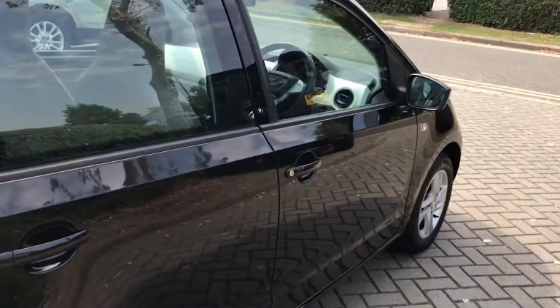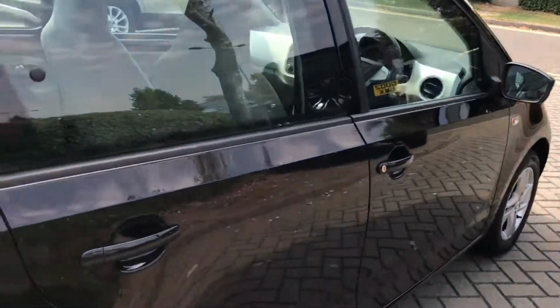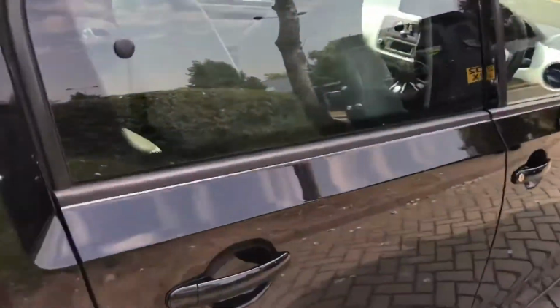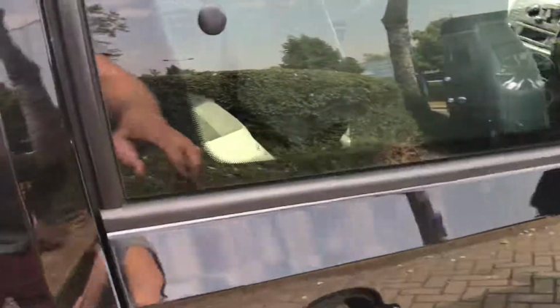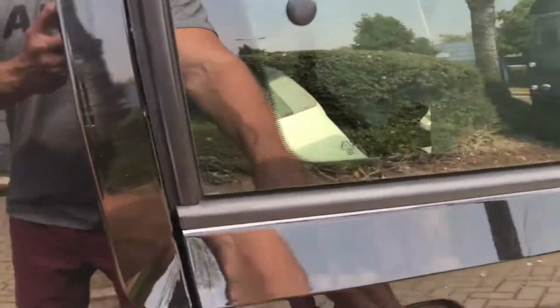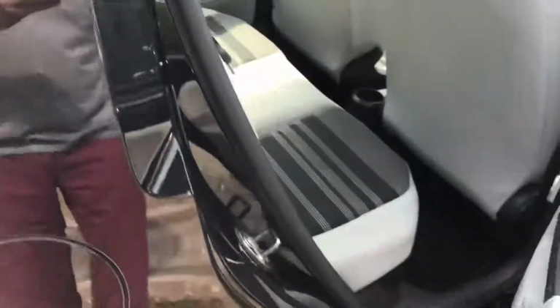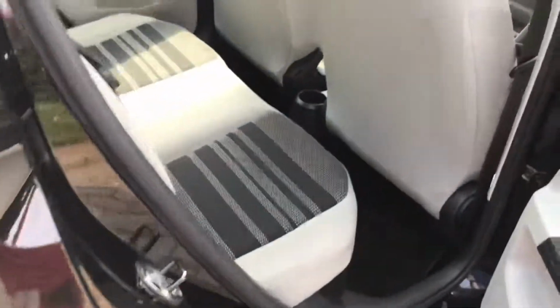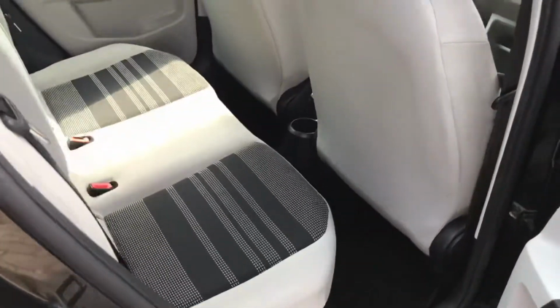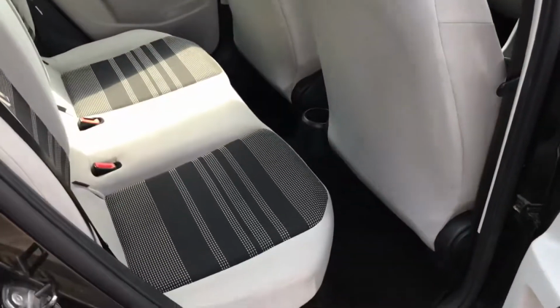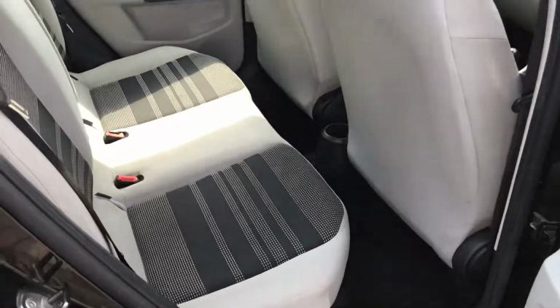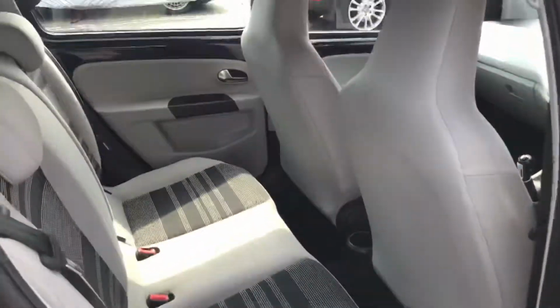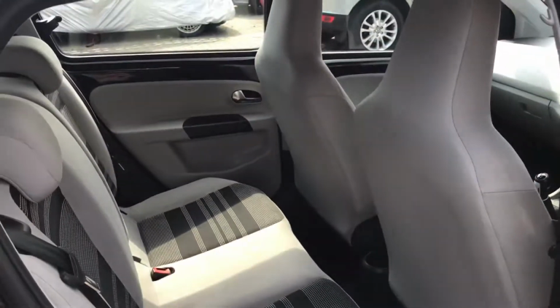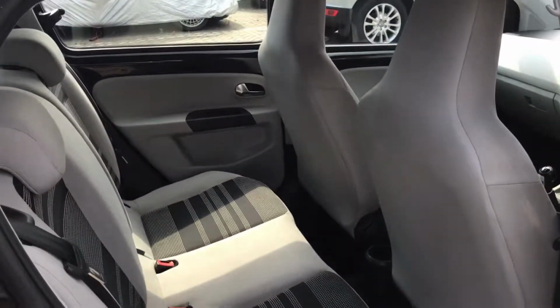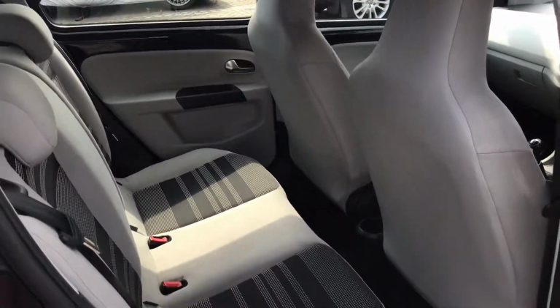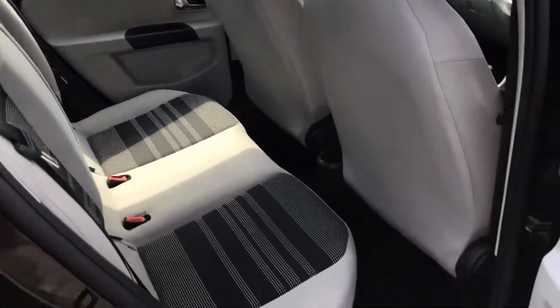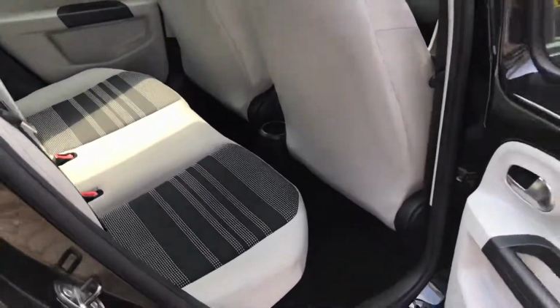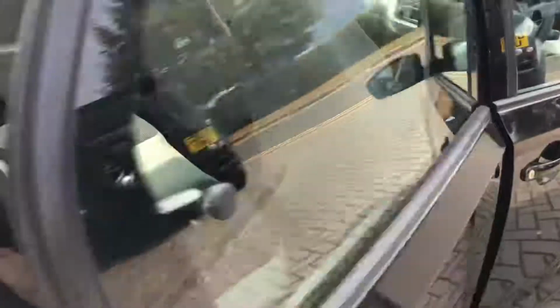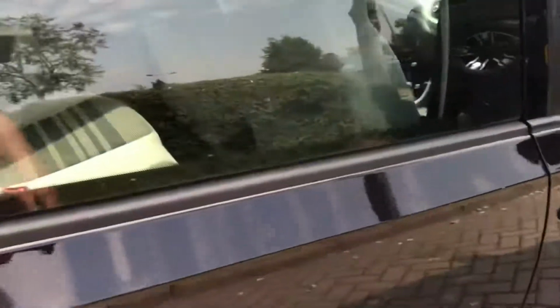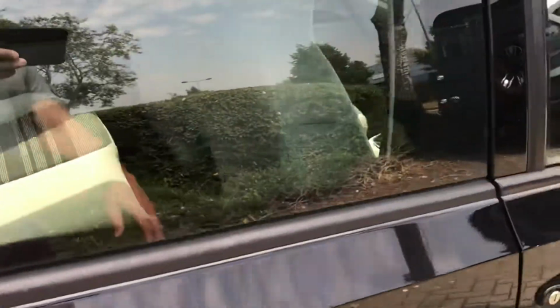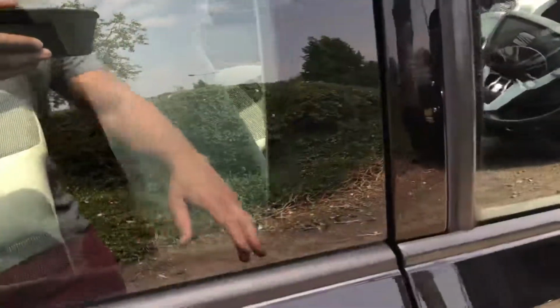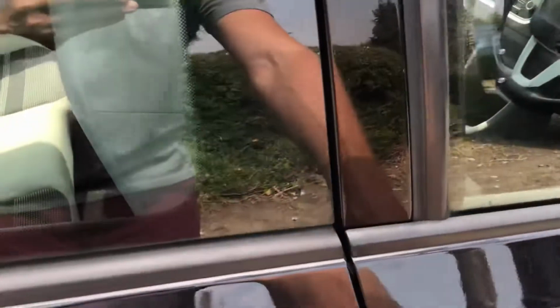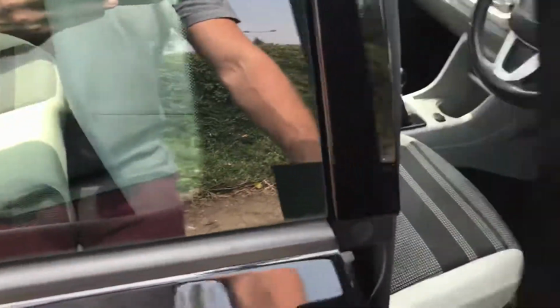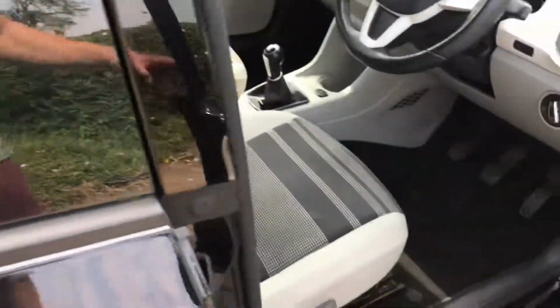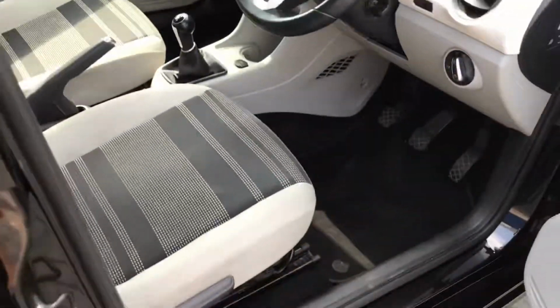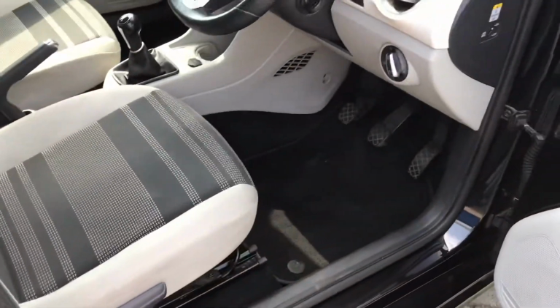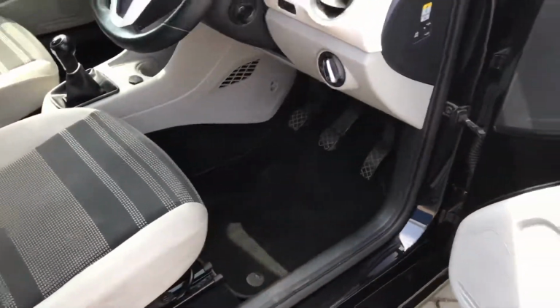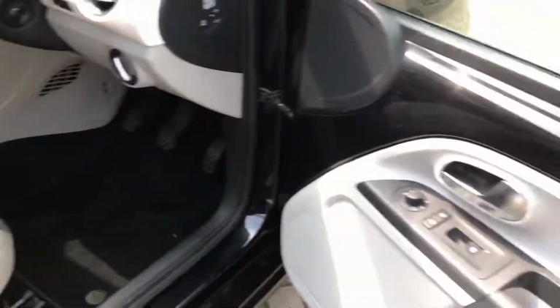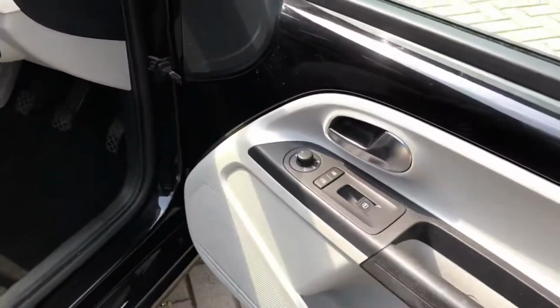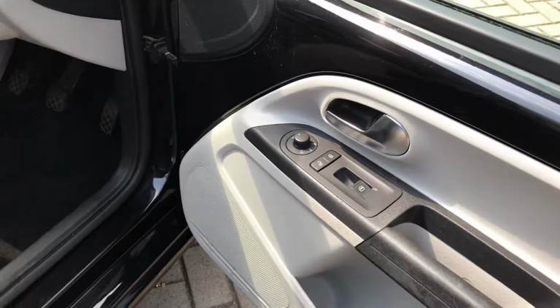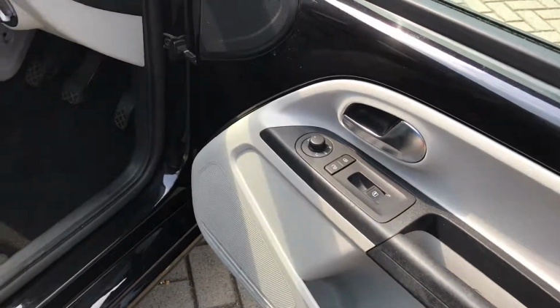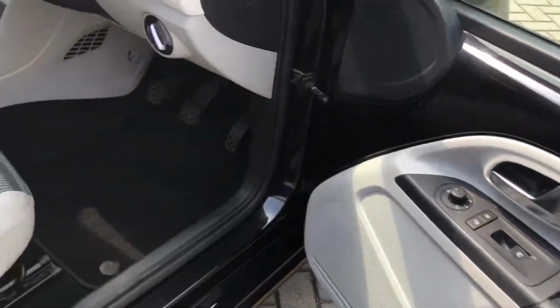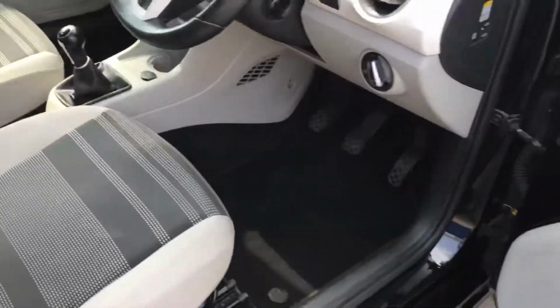It's a tiny little car and a lot of car for the money. Inside you've got electric windows, central locking, and electric mirrors.